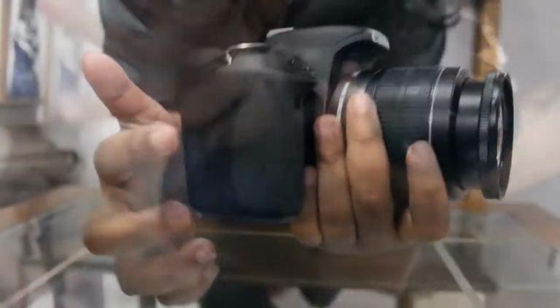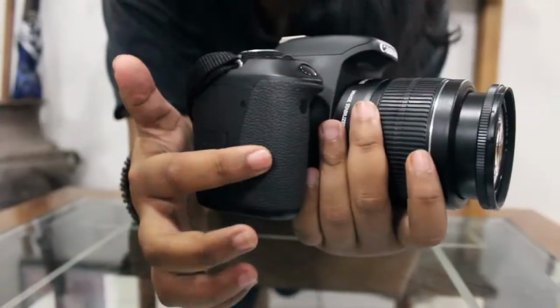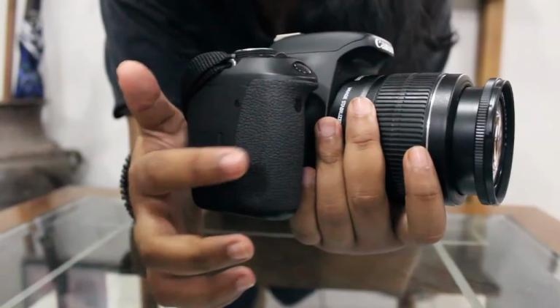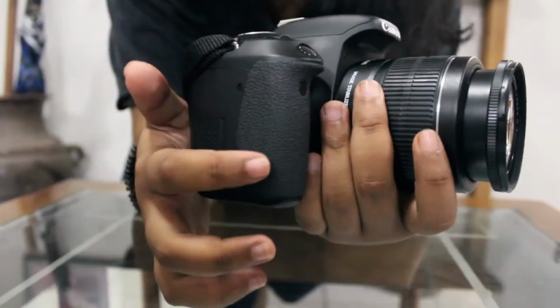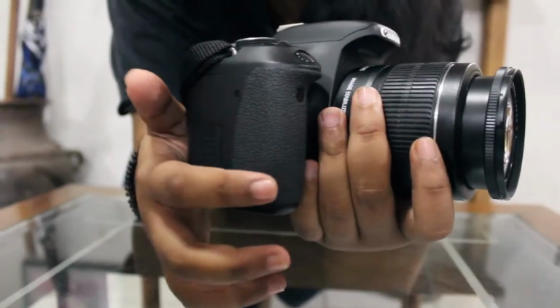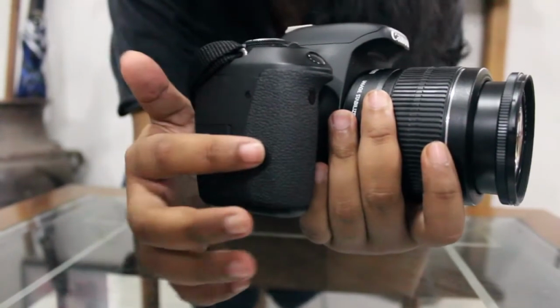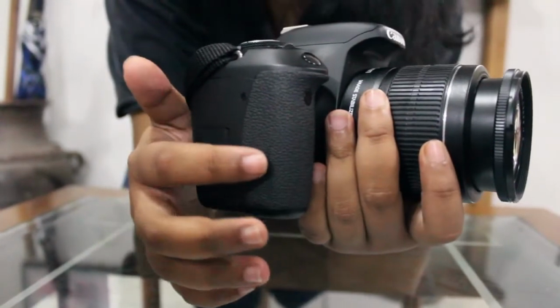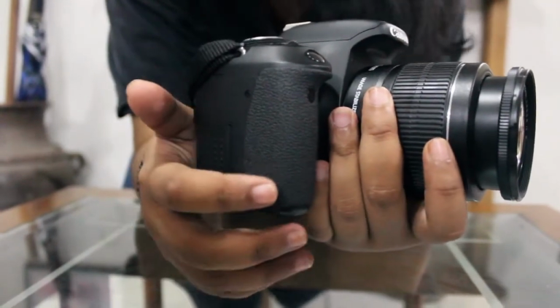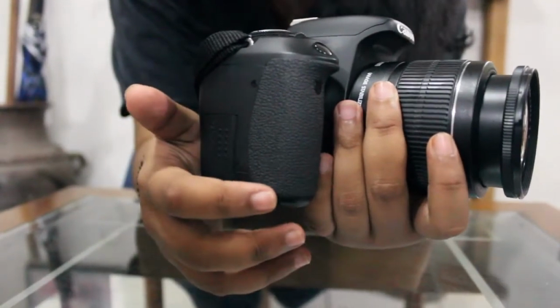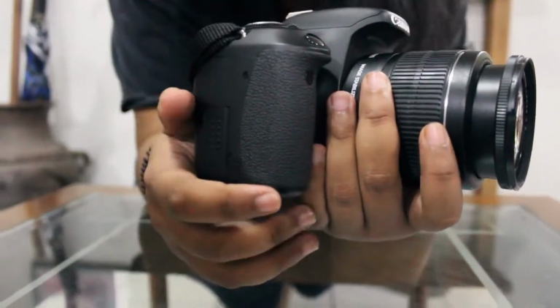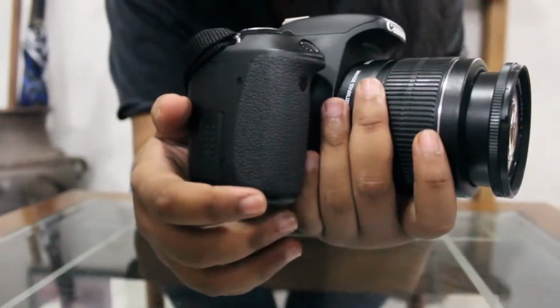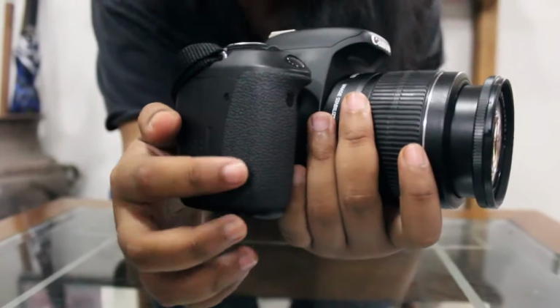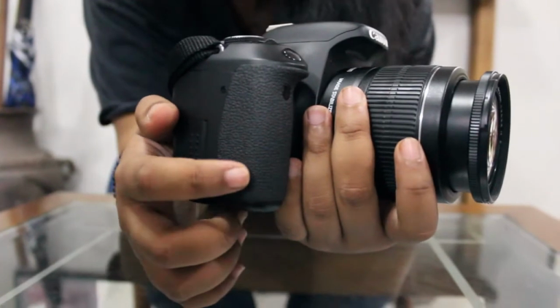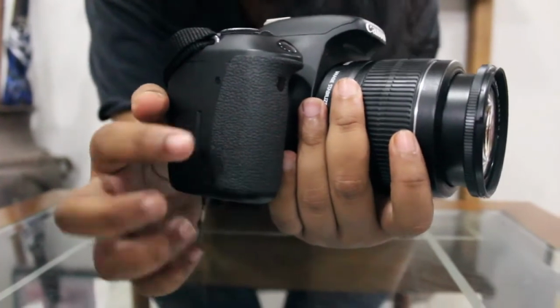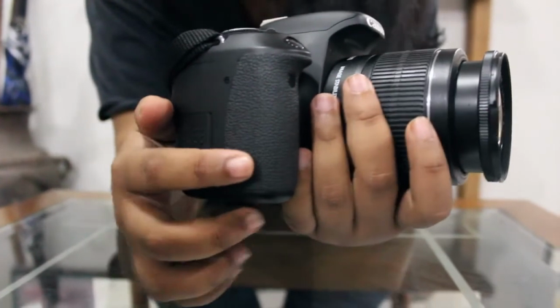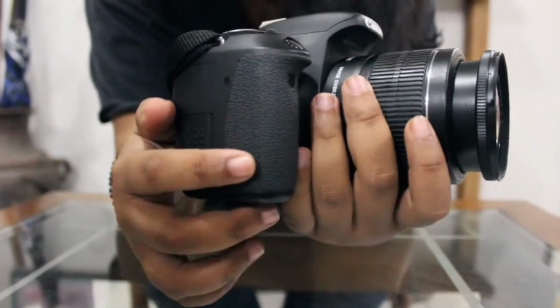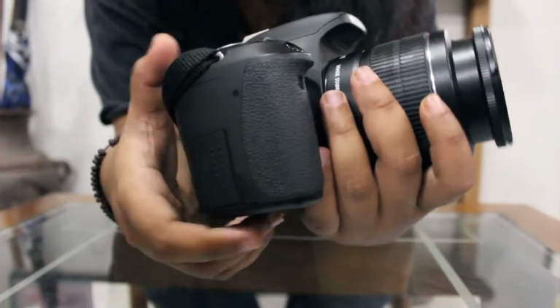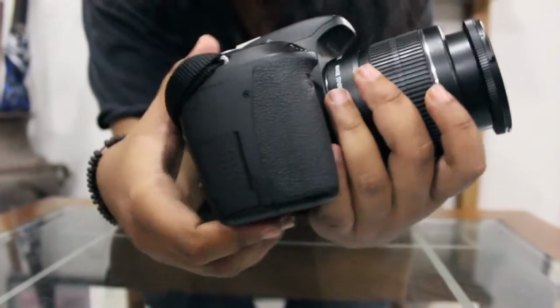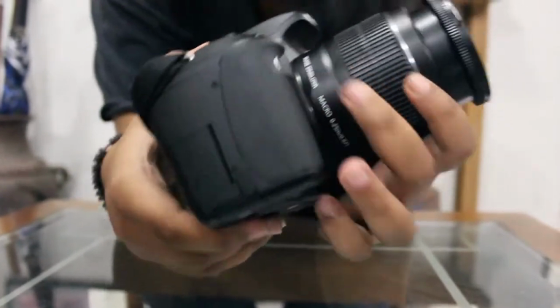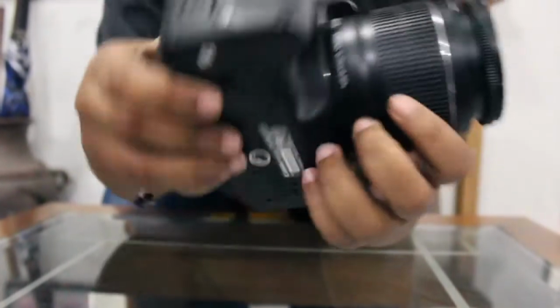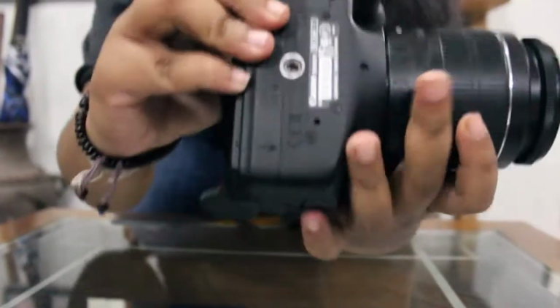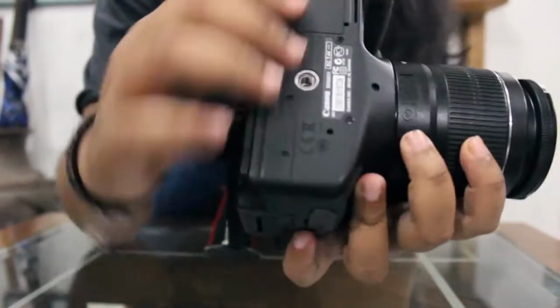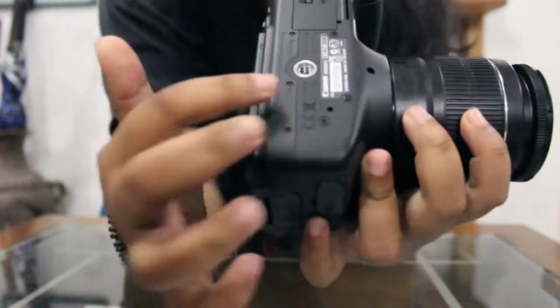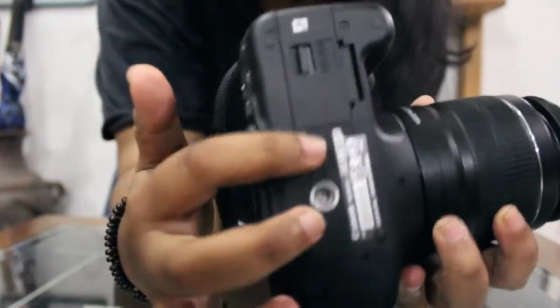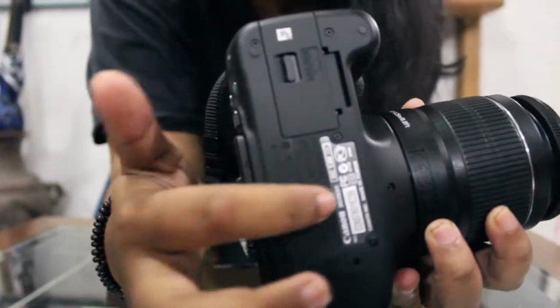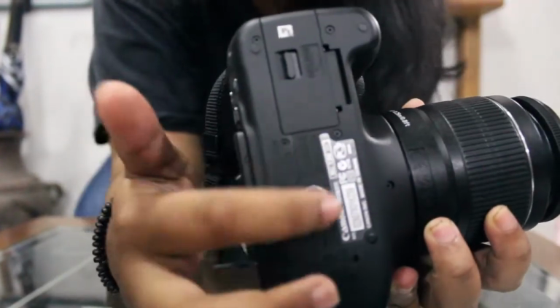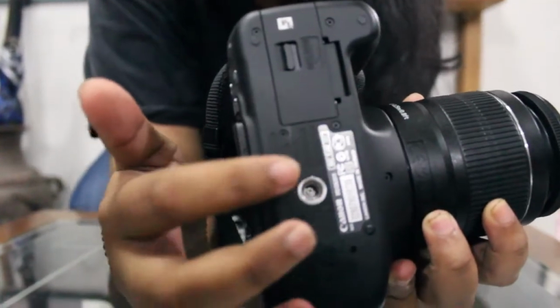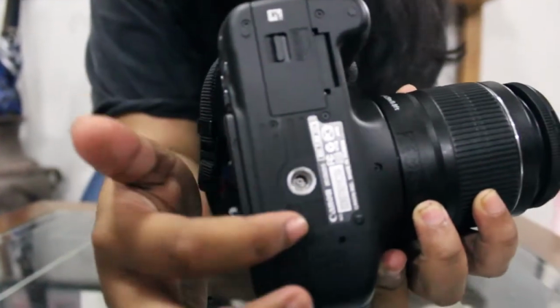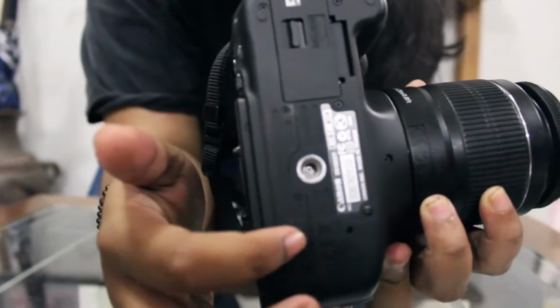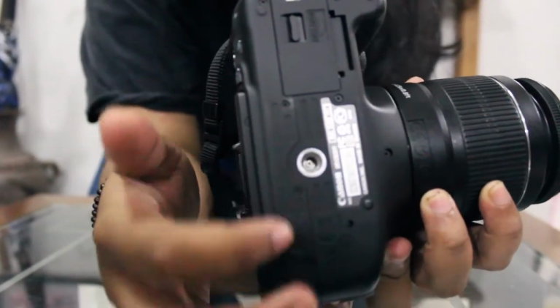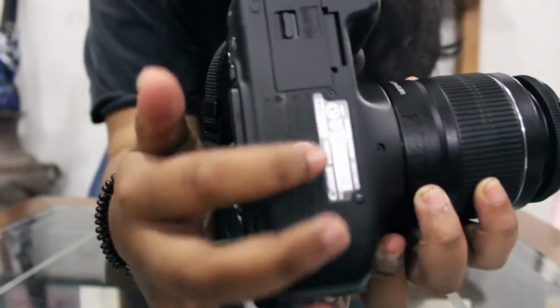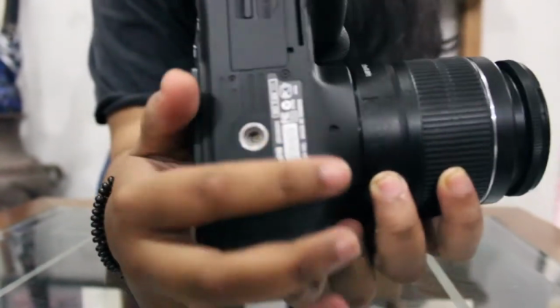And this is the grip, on the right side of the camera. Its function is as a camera grip, to hold it strong and steady during the snap. And lastly, this is the tripod socket — the place to attach a tripod to the camera.